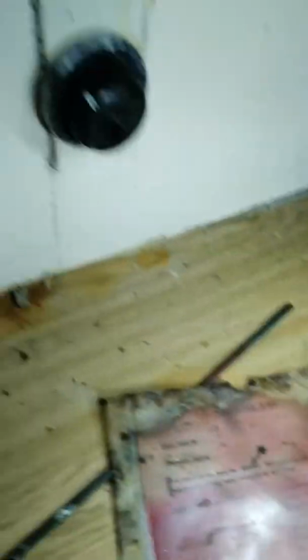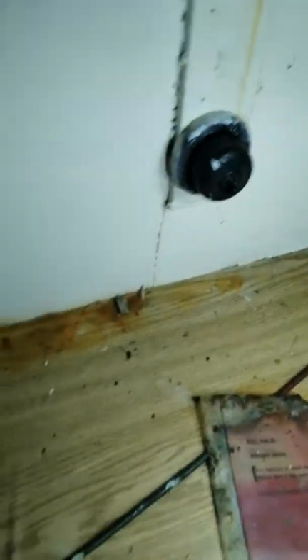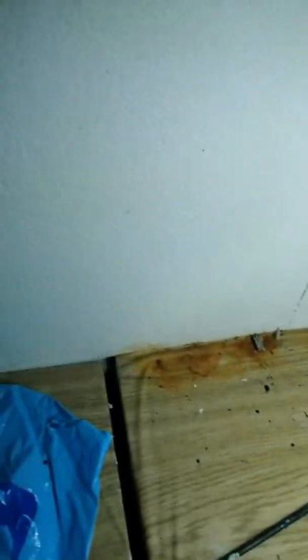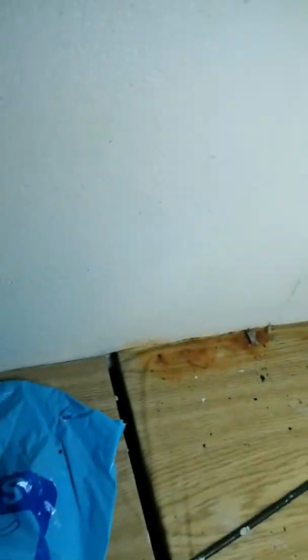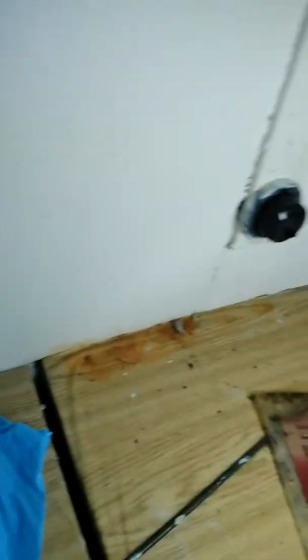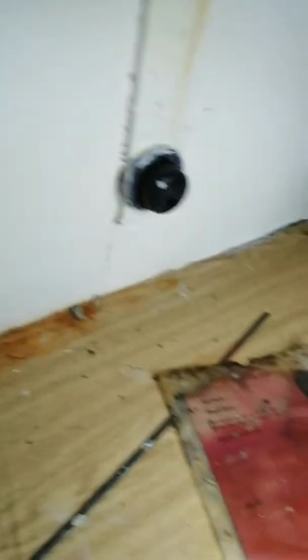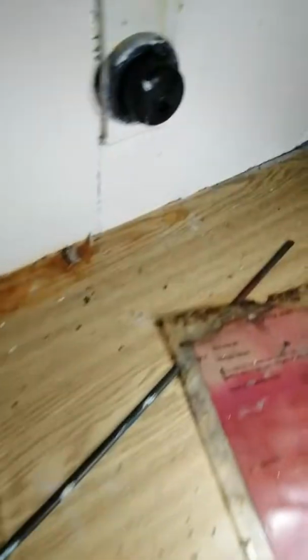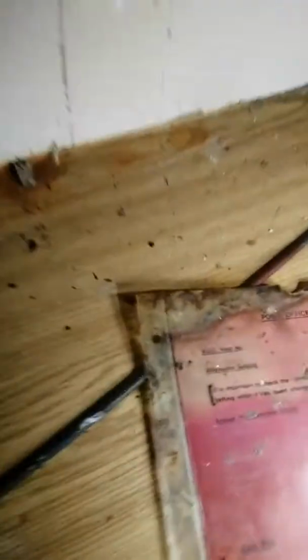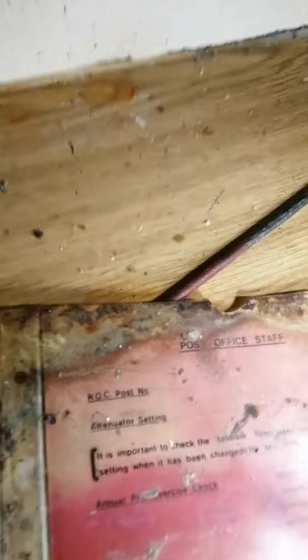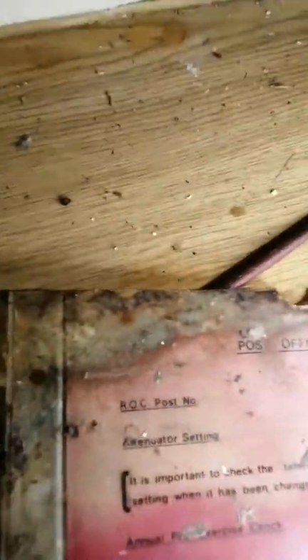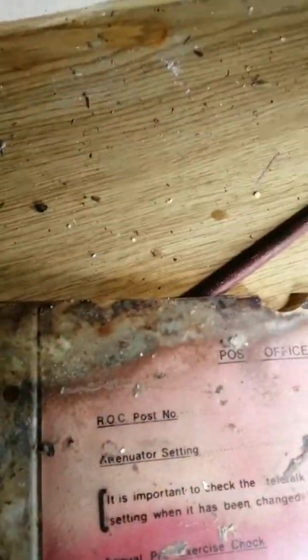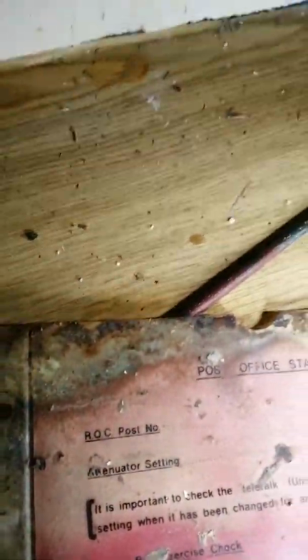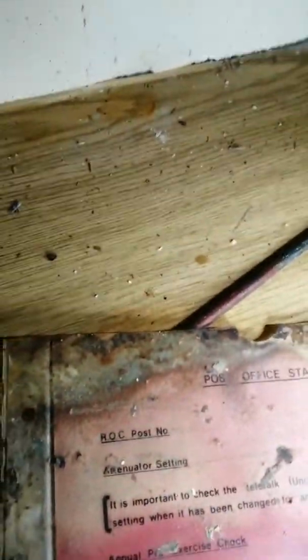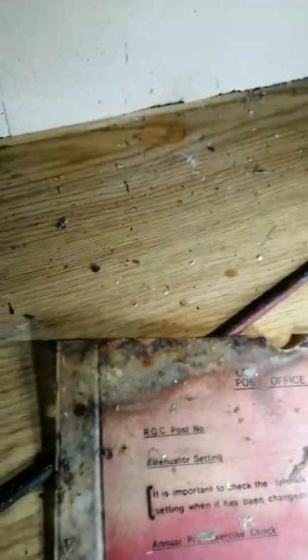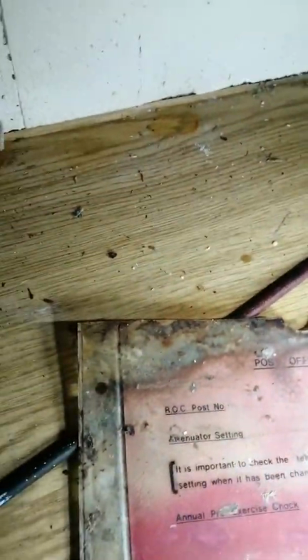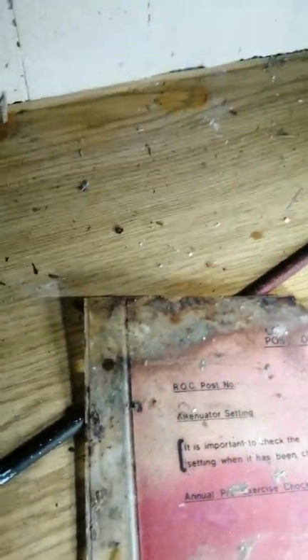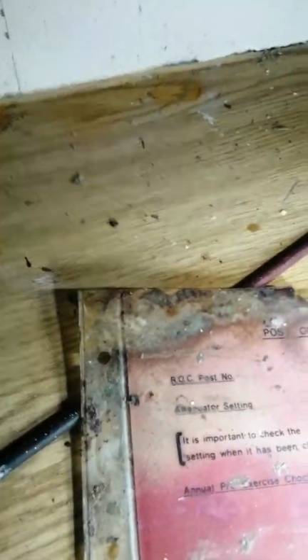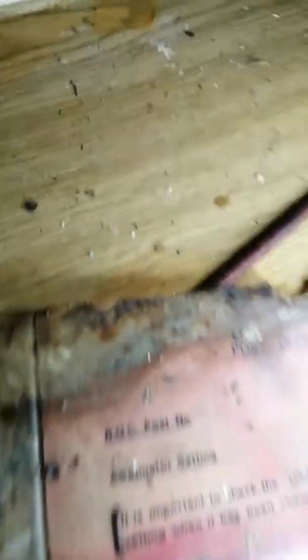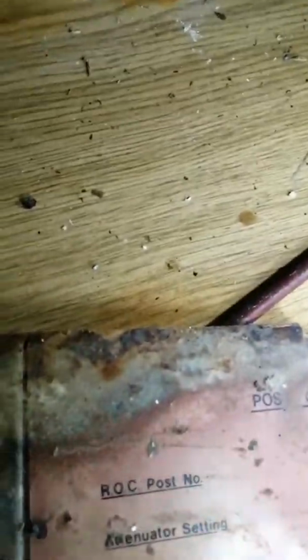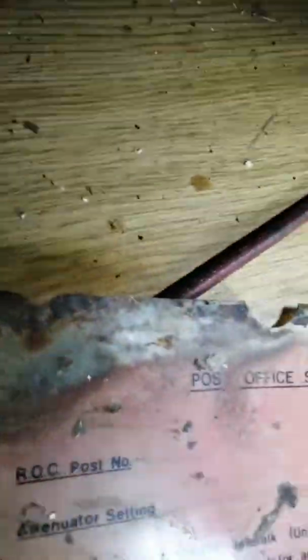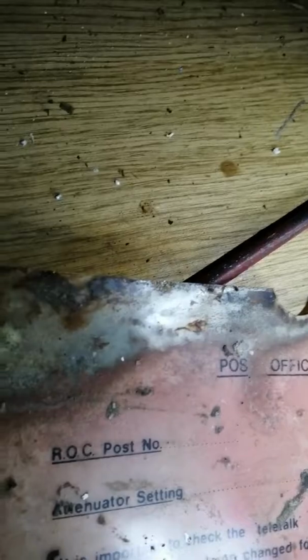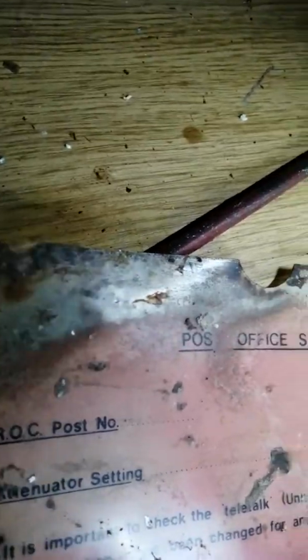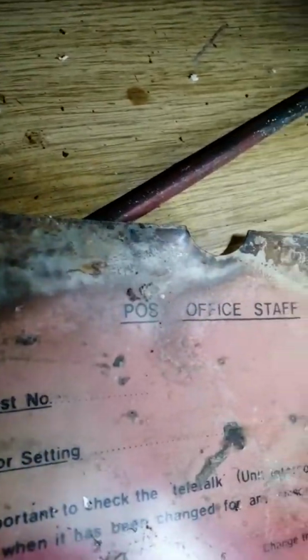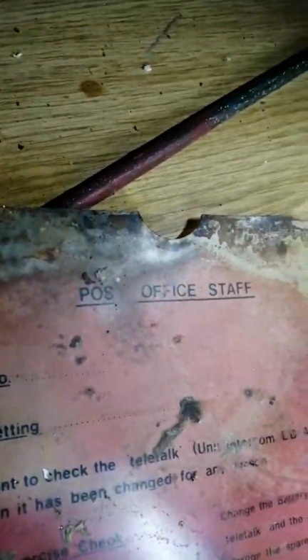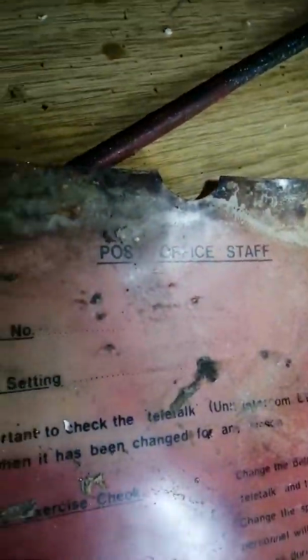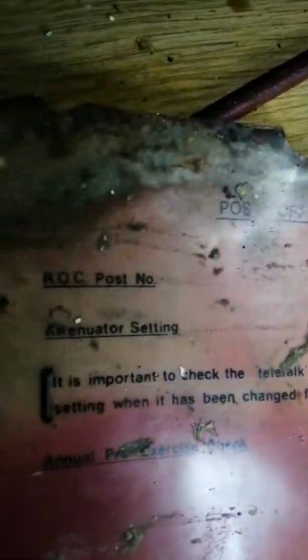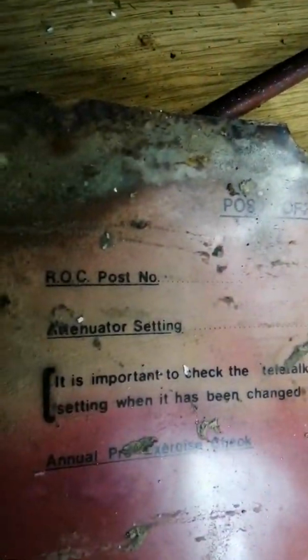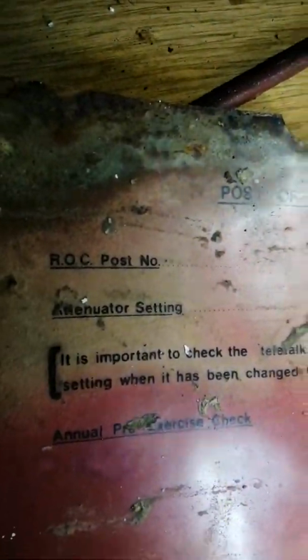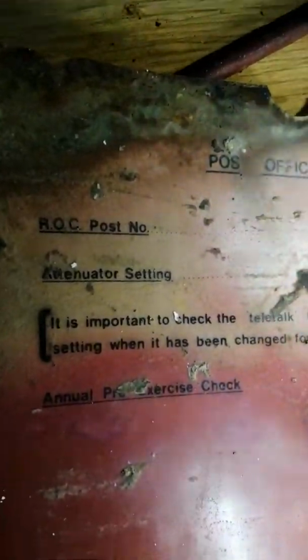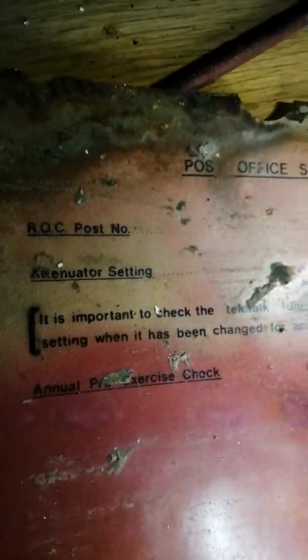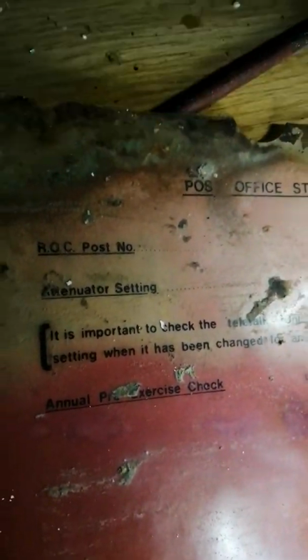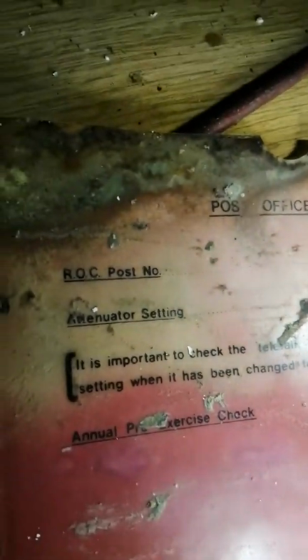It says about post office staff. Post office staff. But it says ROC post number, but there's no number — I can't actually make out the number. It might come up on the video.